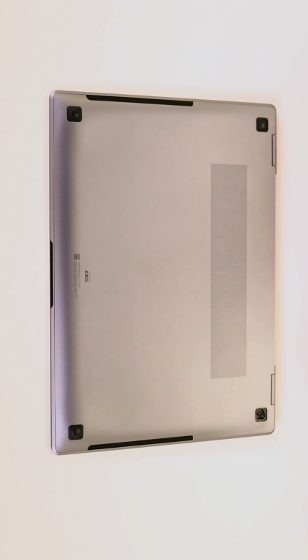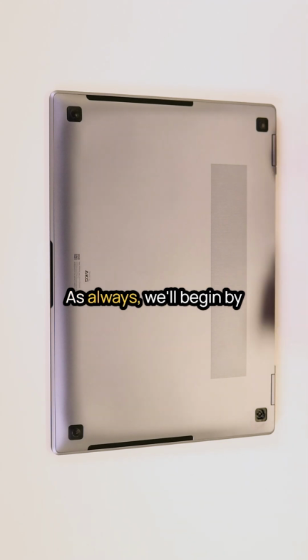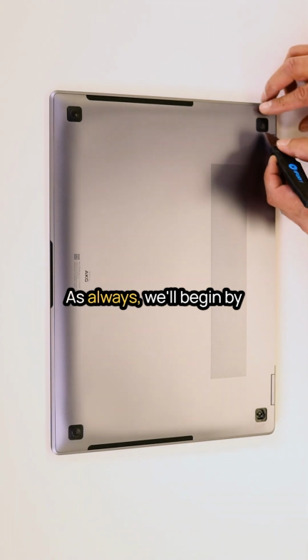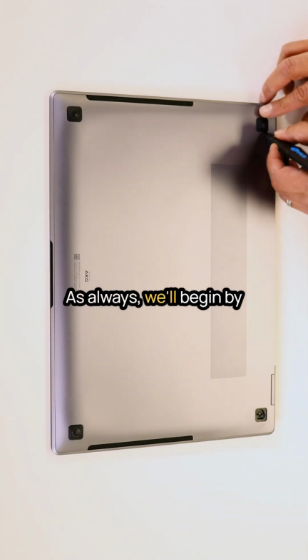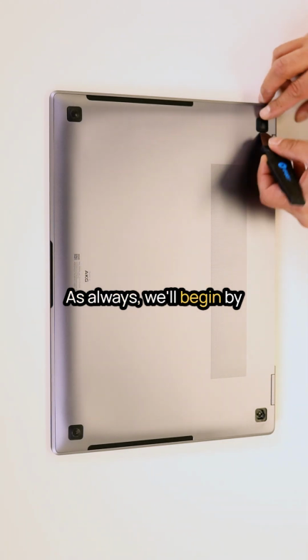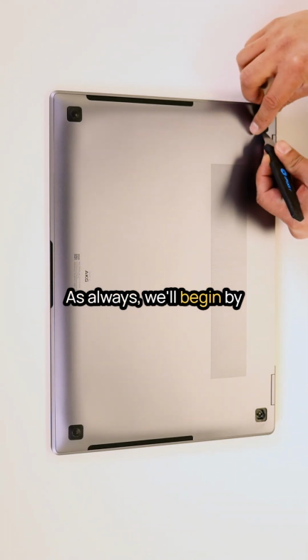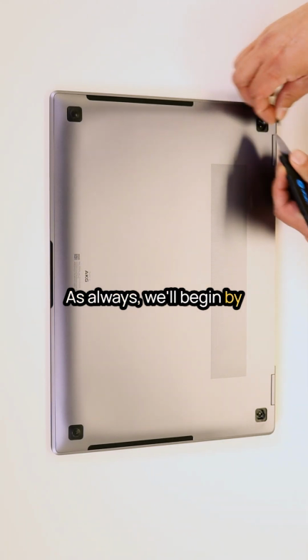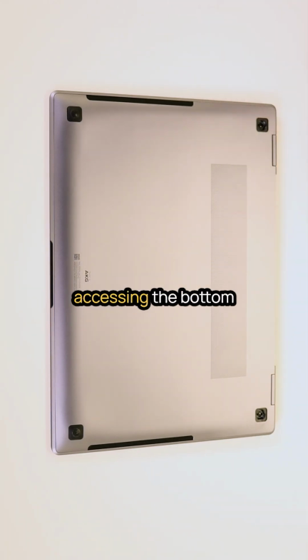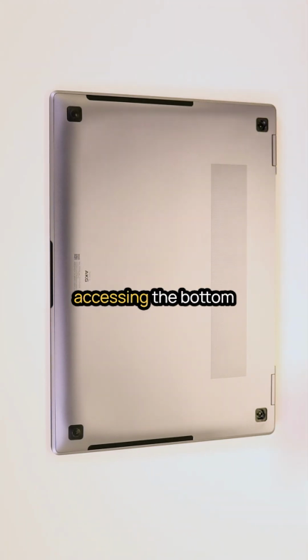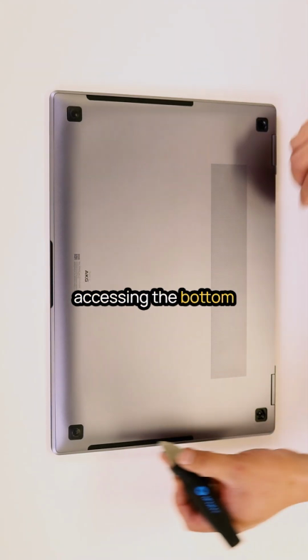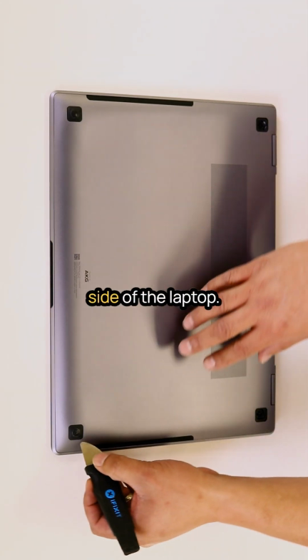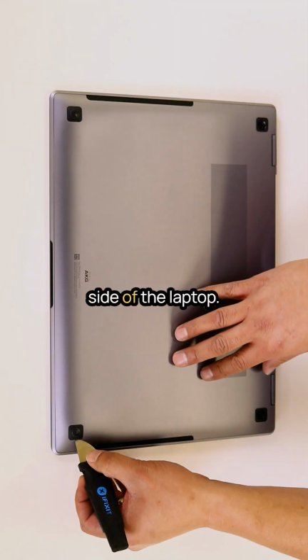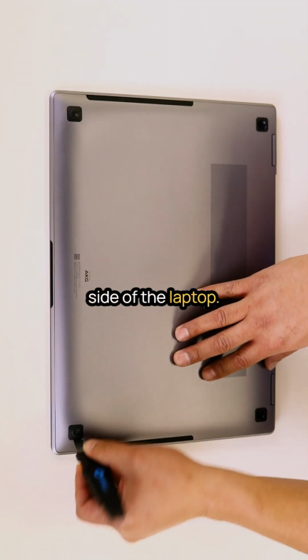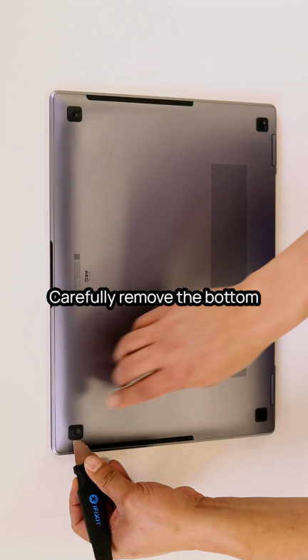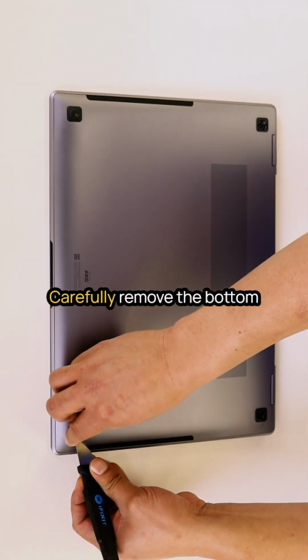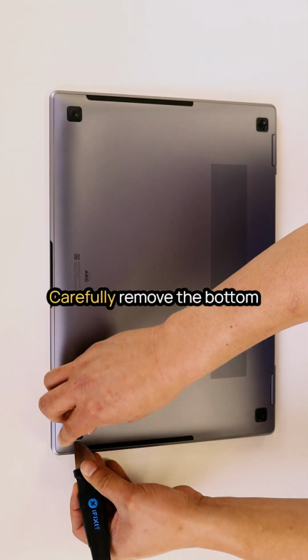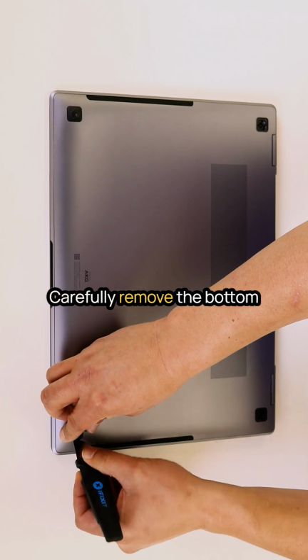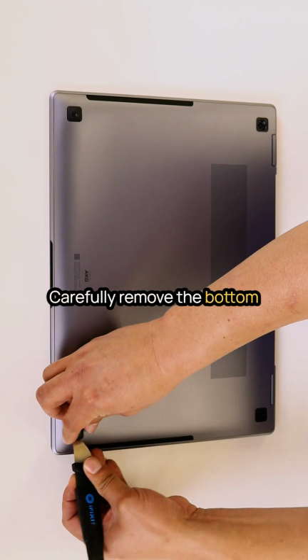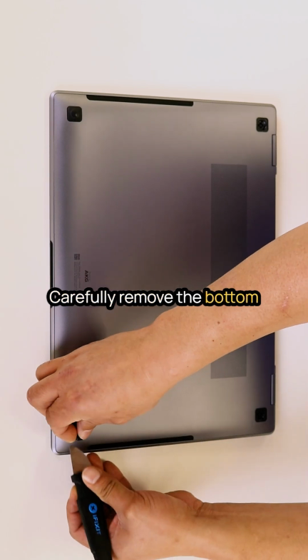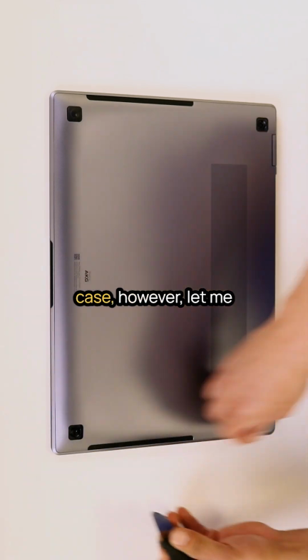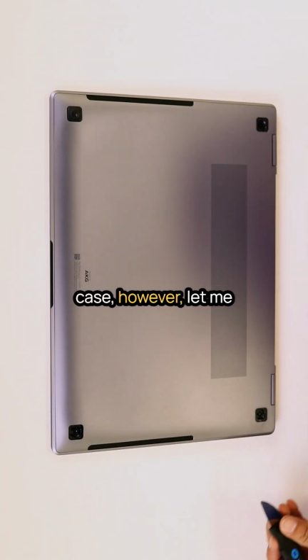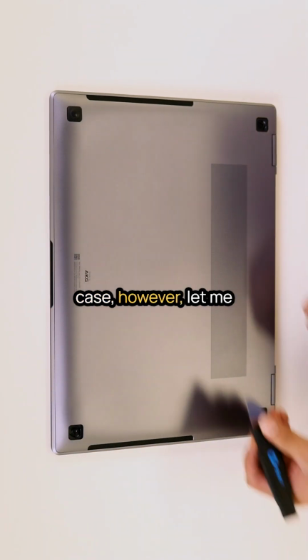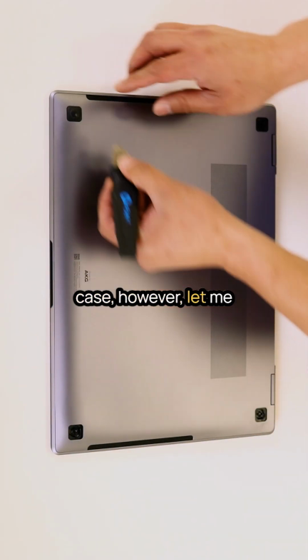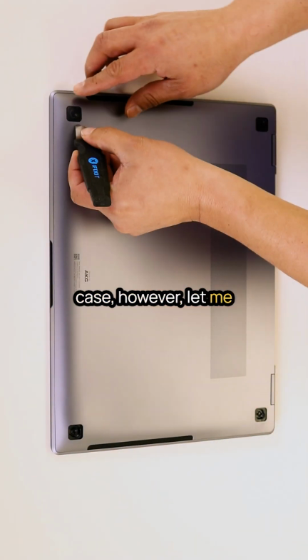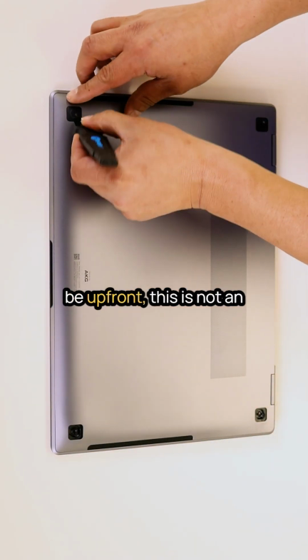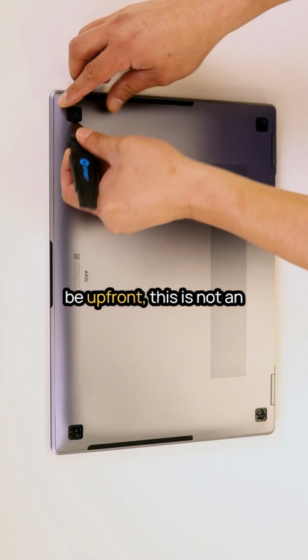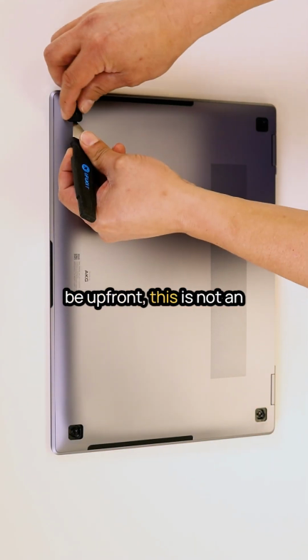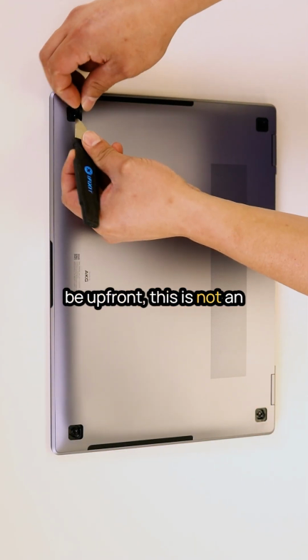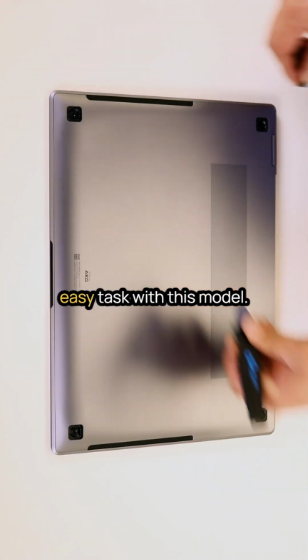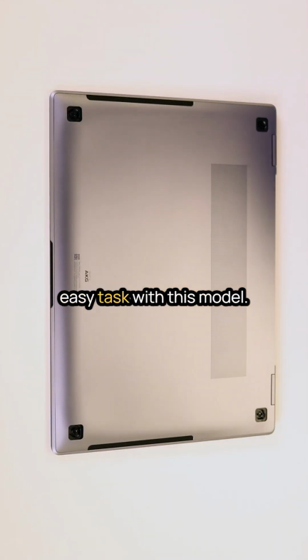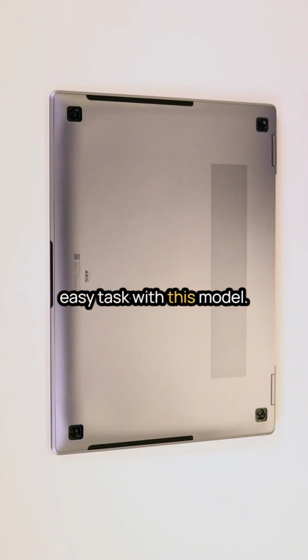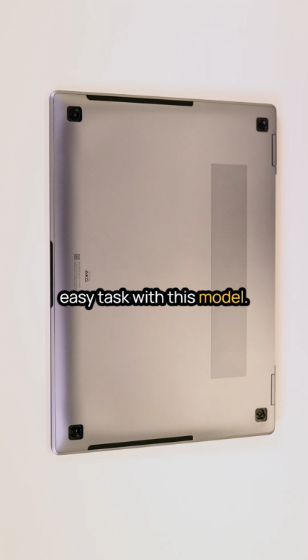As always, we'll begin by accessing the bottom side of the laptop. Carefully remove the bottom case; however, let me be upfront — this is not an easy task with this model.